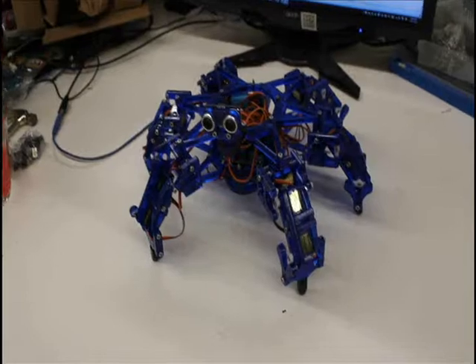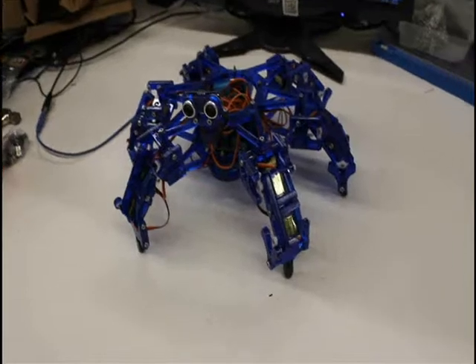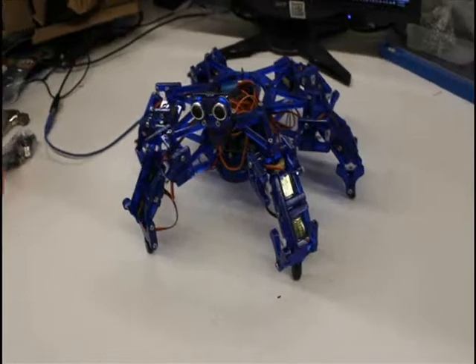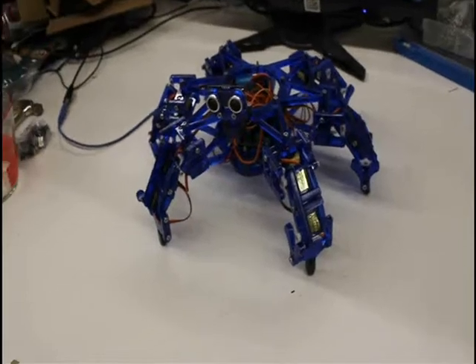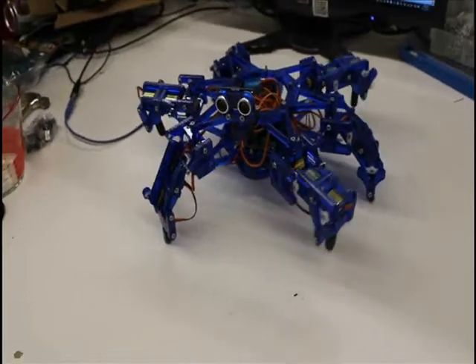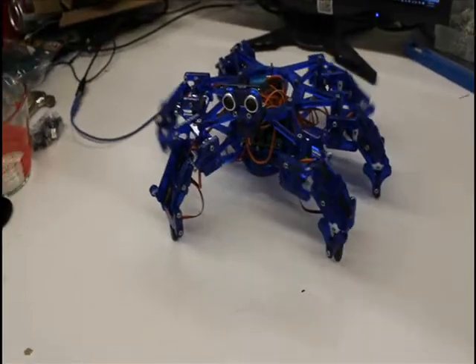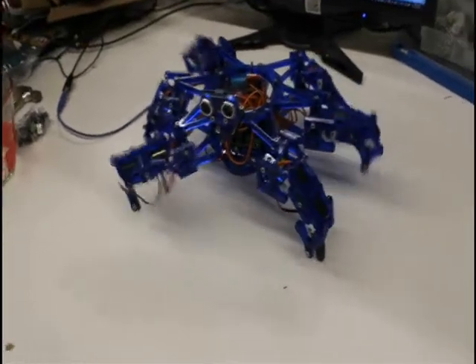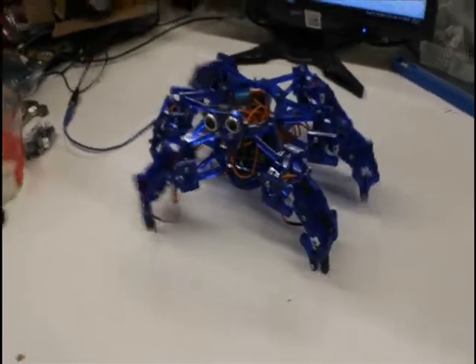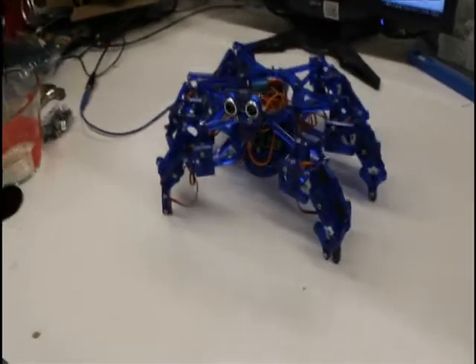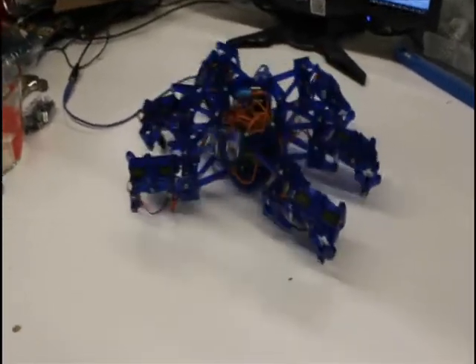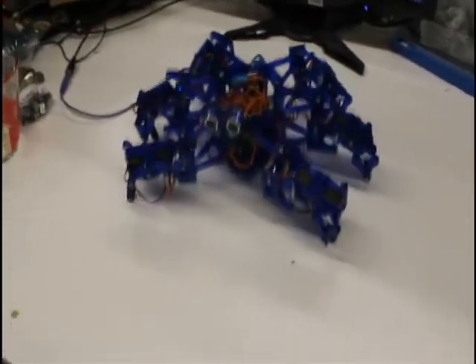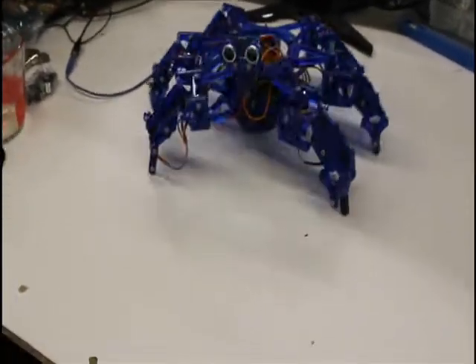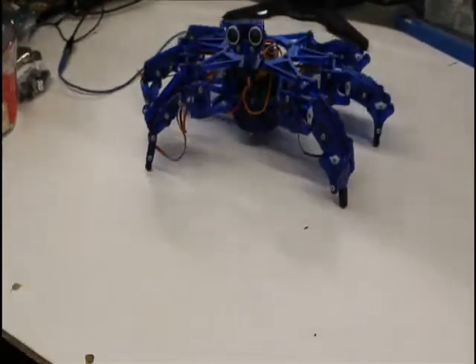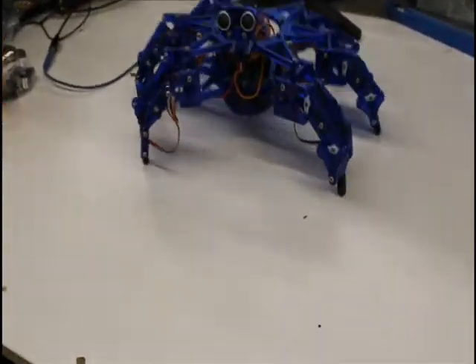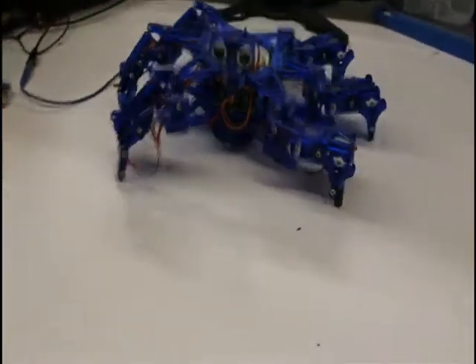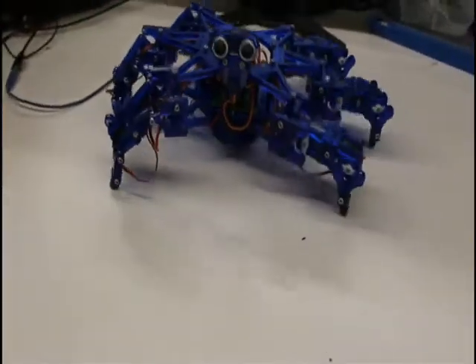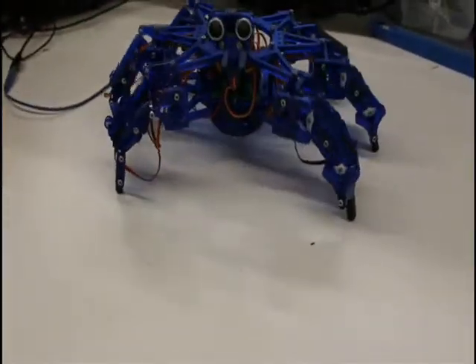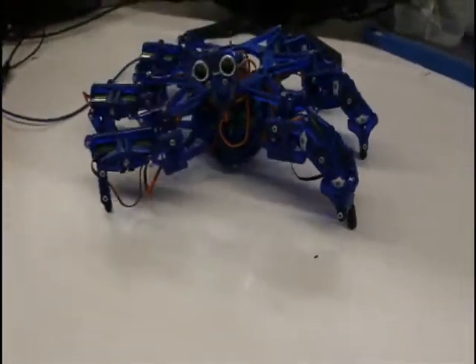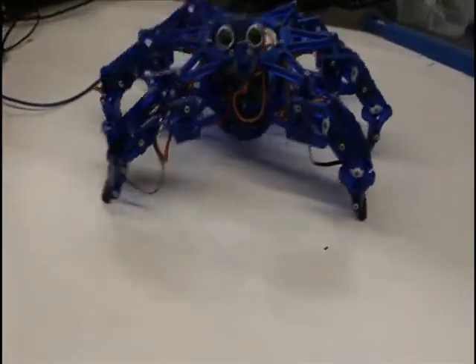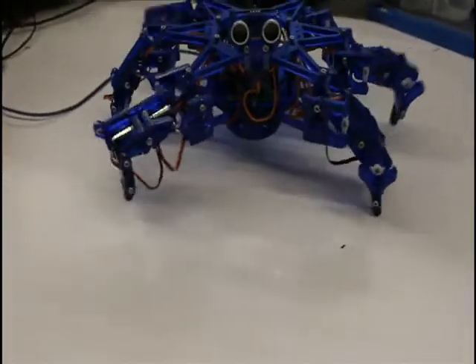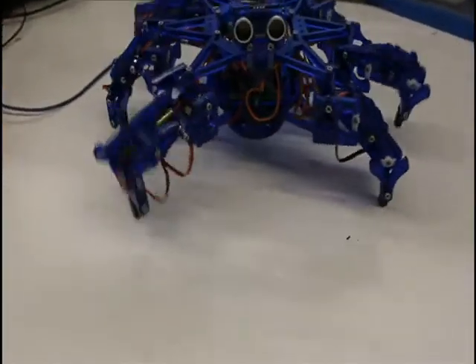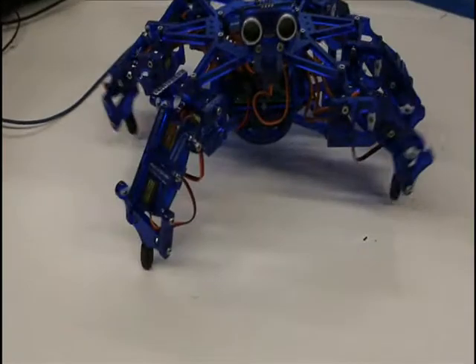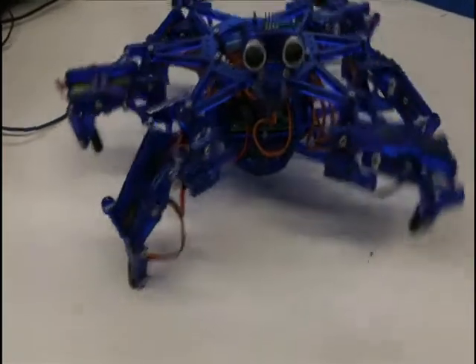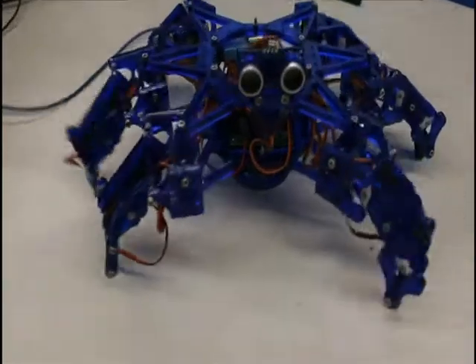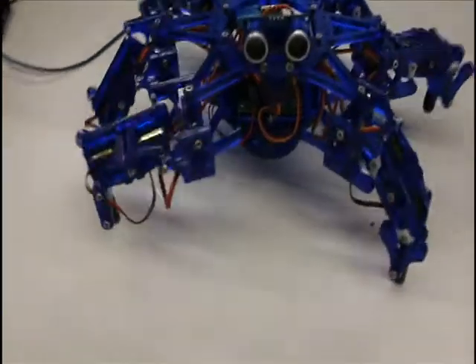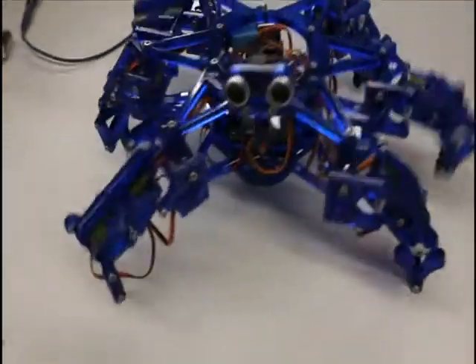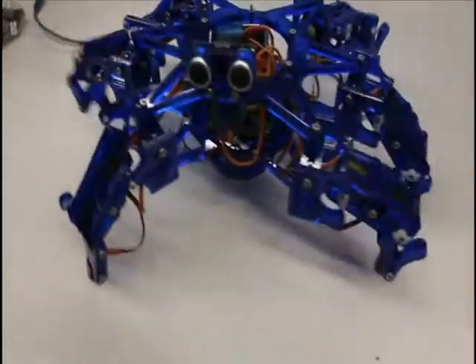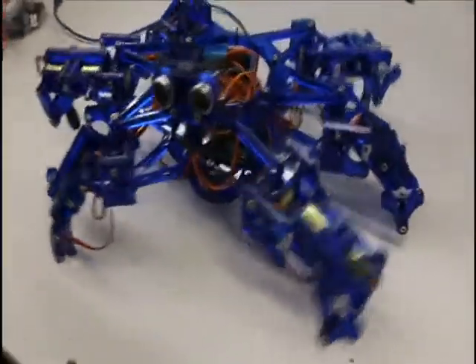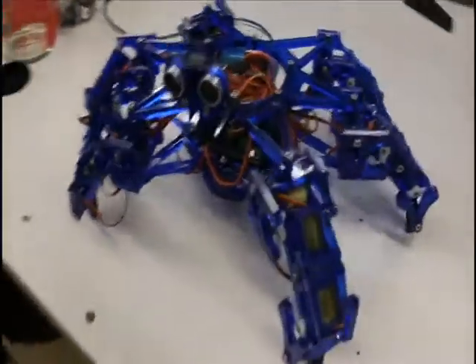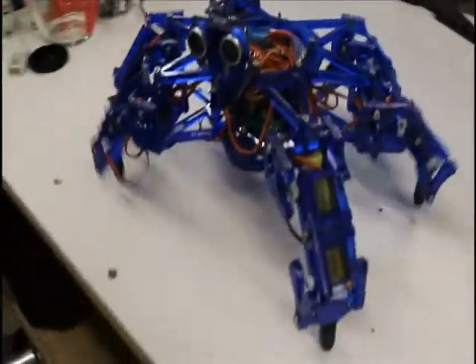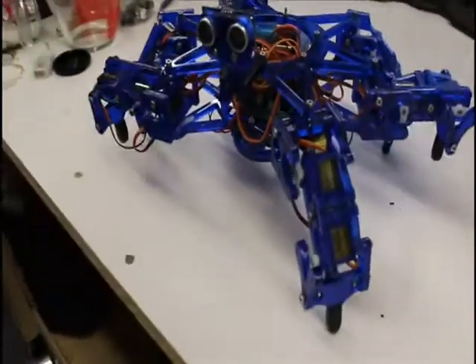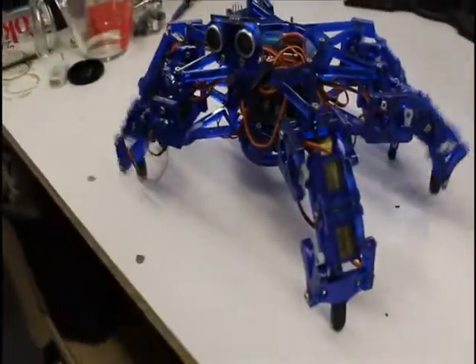Hello, my name is Joseph Schlesinger, and this is Hexy, the low-cost, open-source Hexapod. Once upon a time, I wanted to build a Hexapod robot.